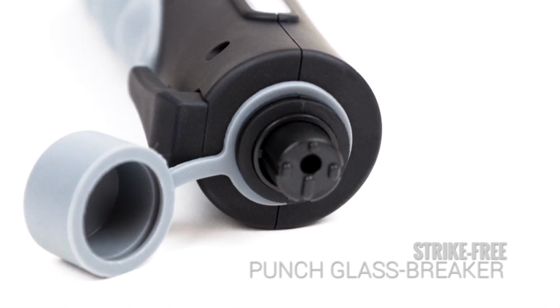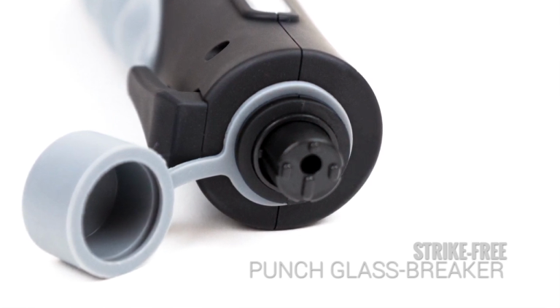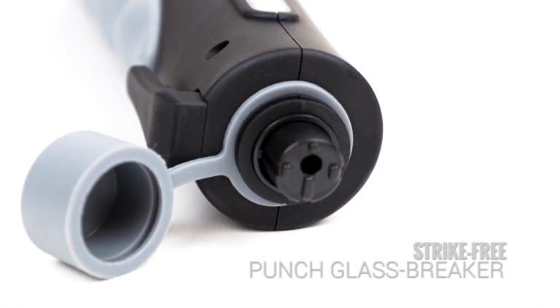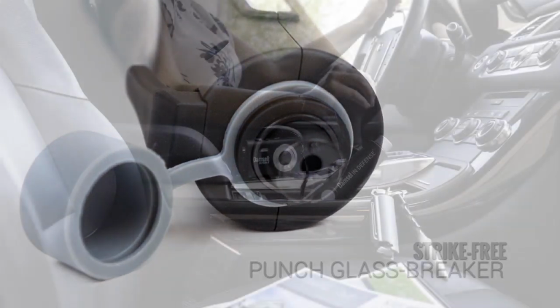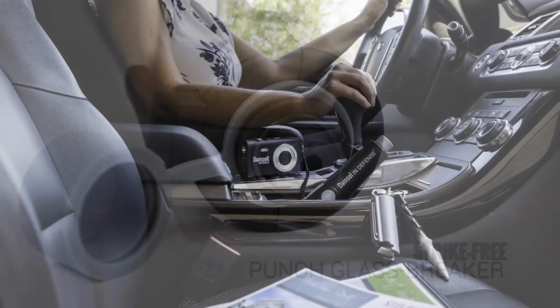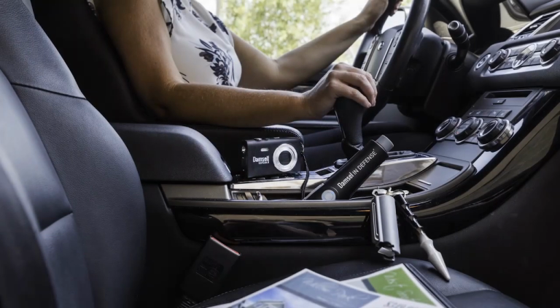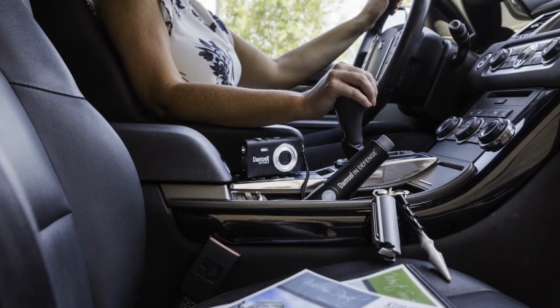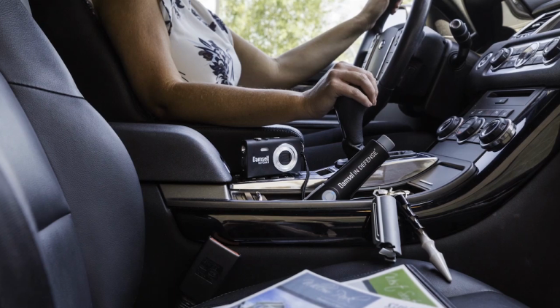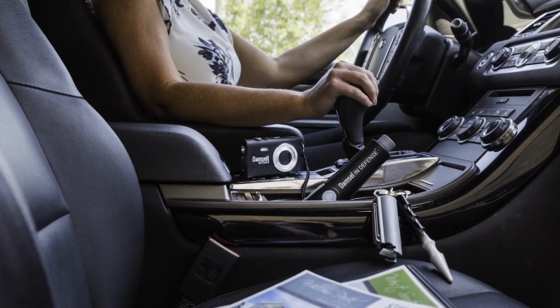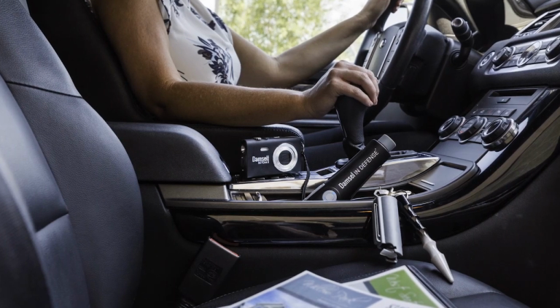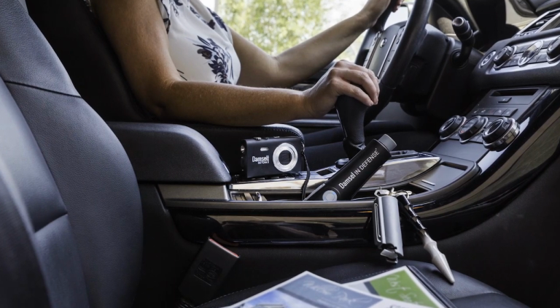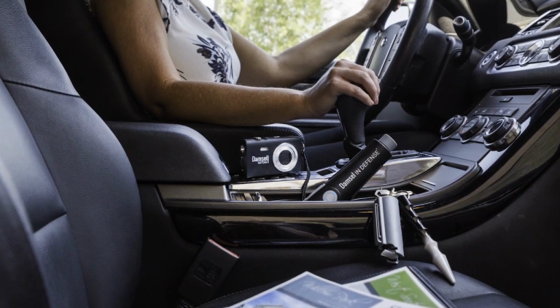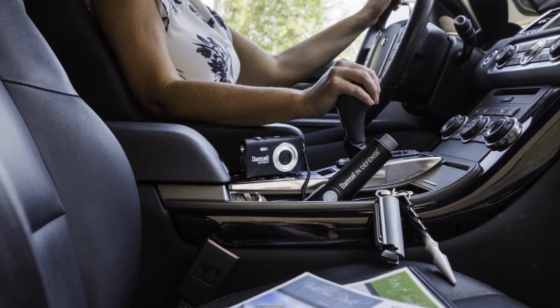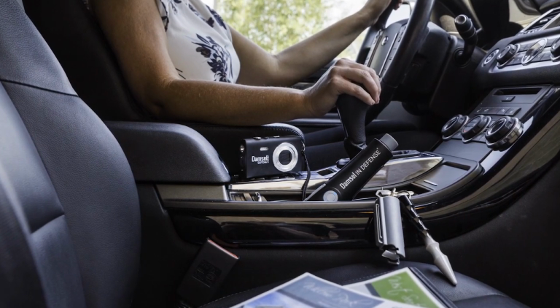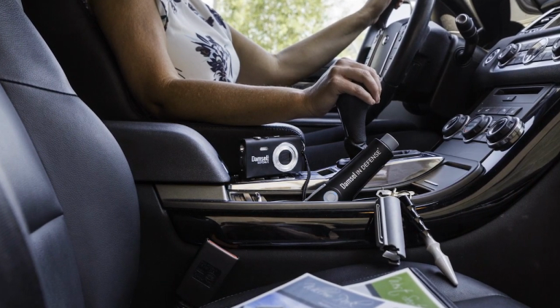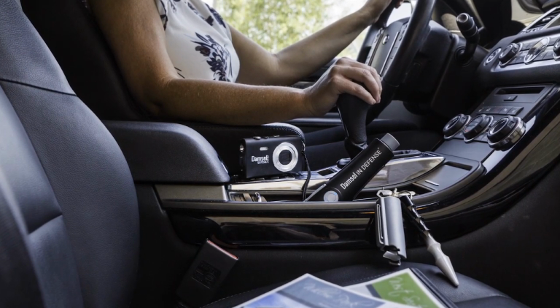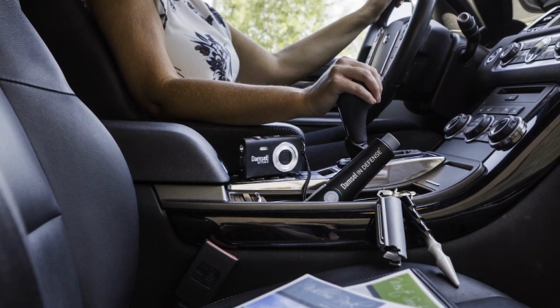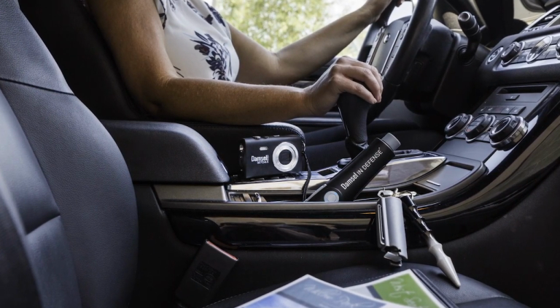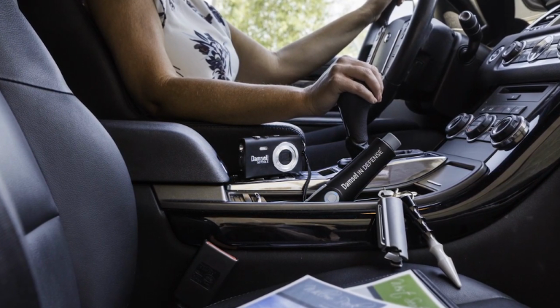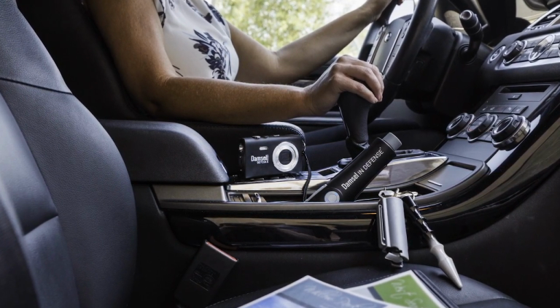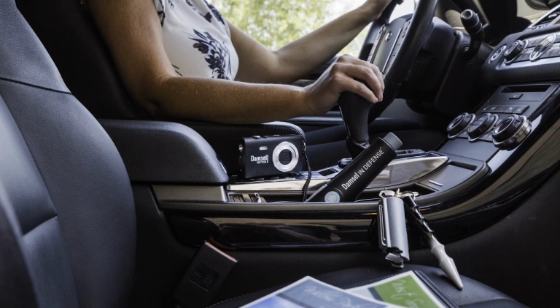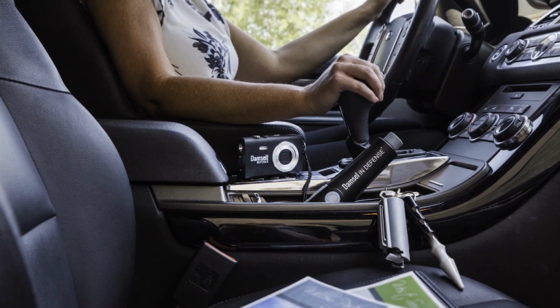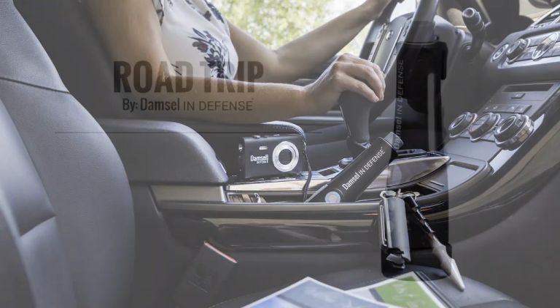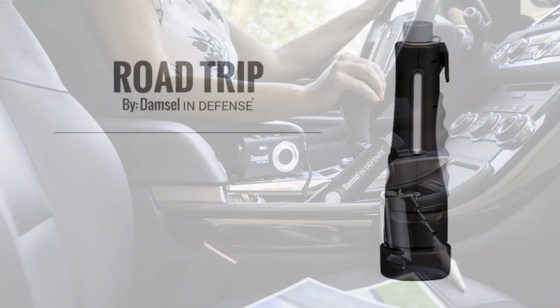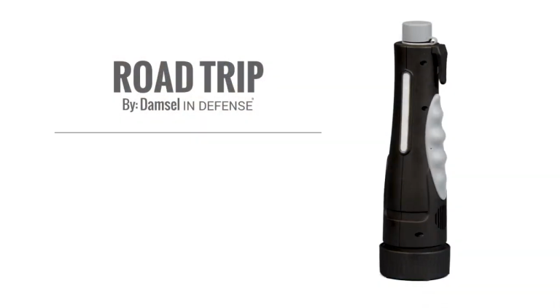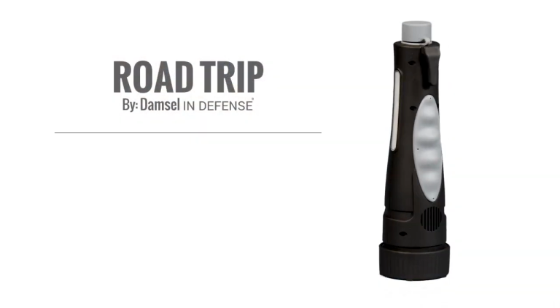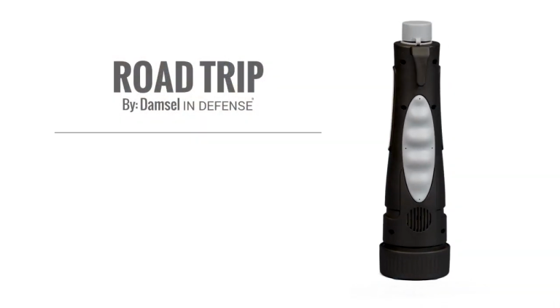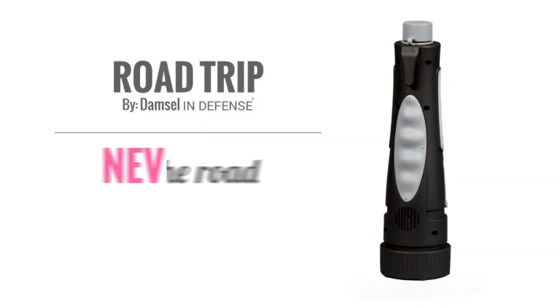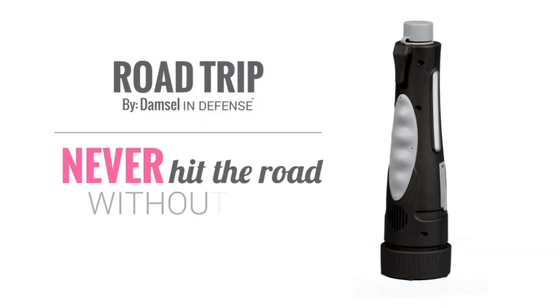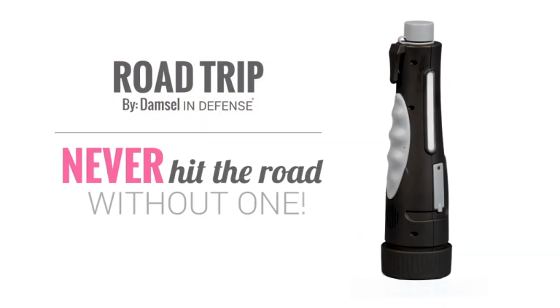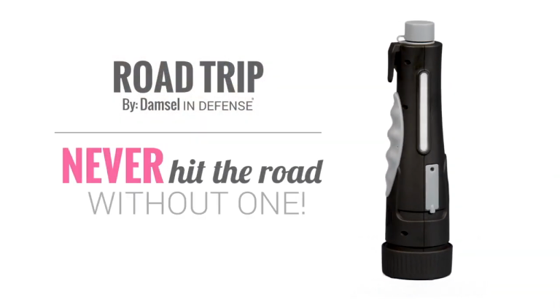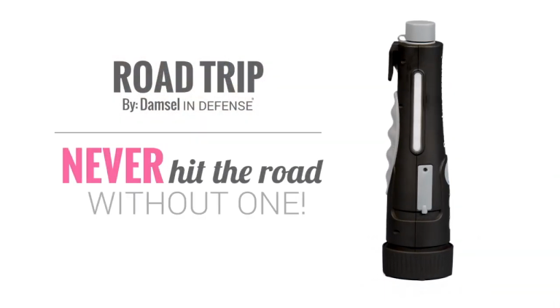We recommend that this item is kept in a compartment such as a glove box or center console to ensure that it is close by when it is needed most. A Road Trip by Damsel in Defense — never hit the road without one.